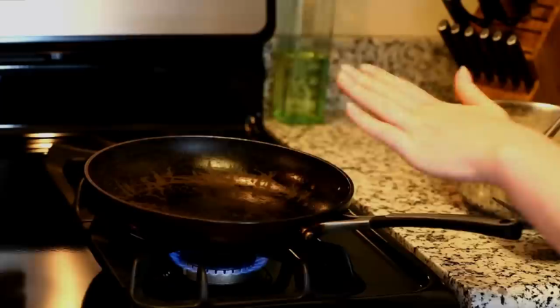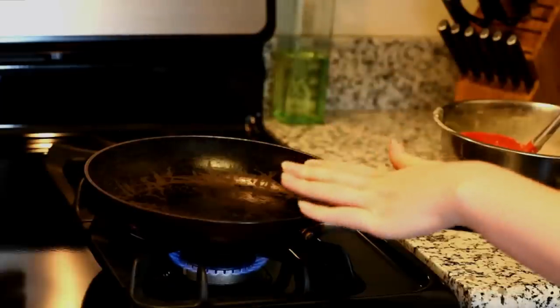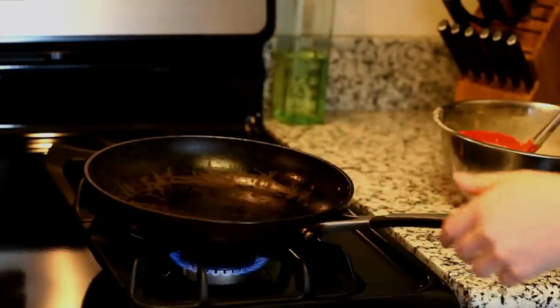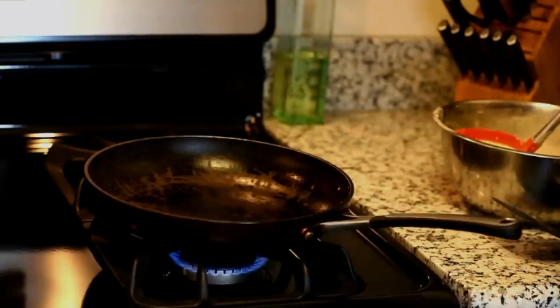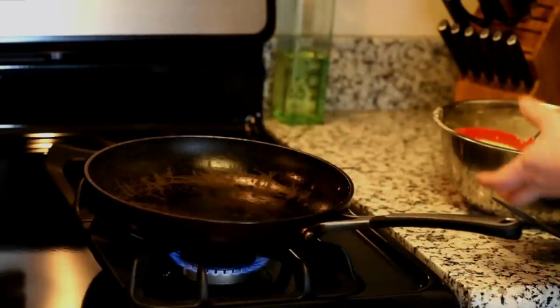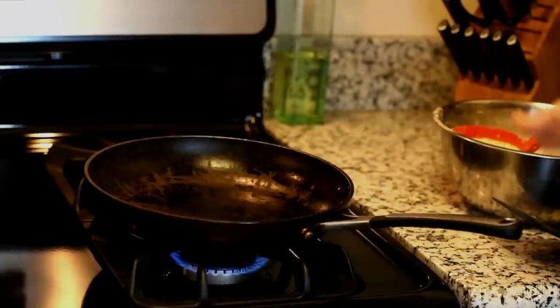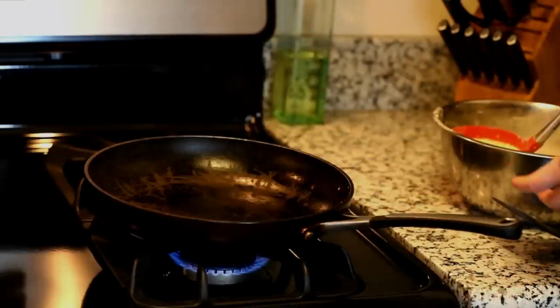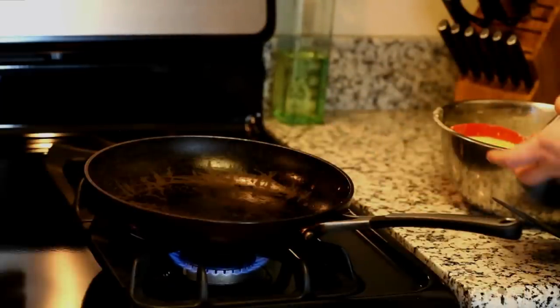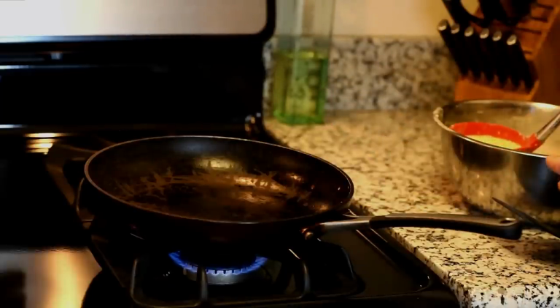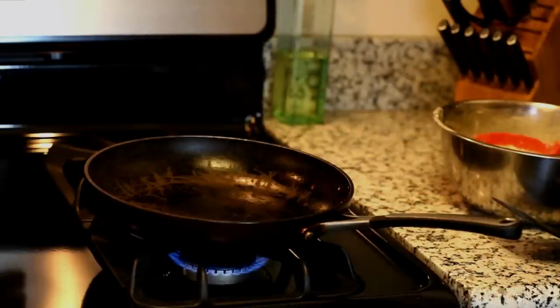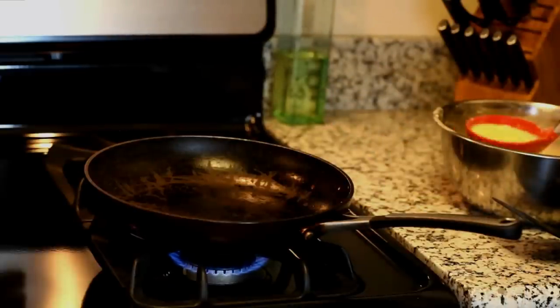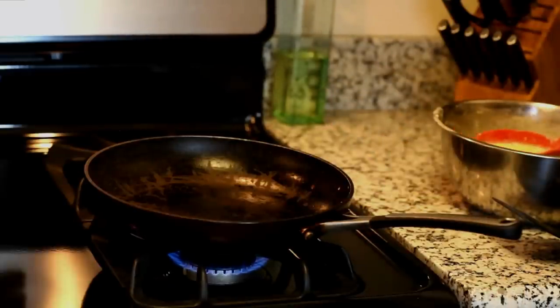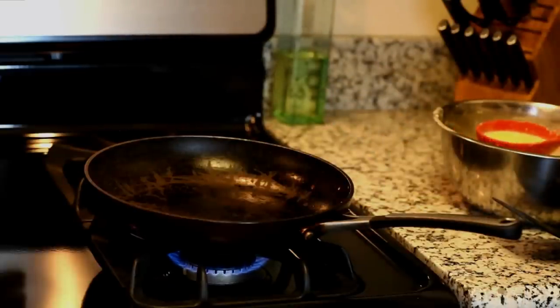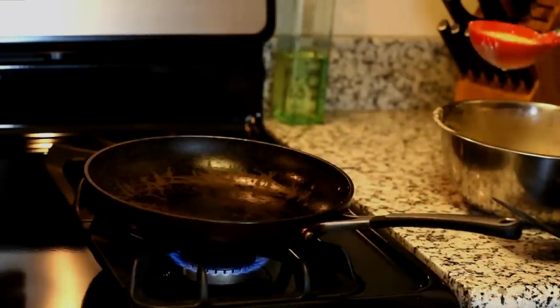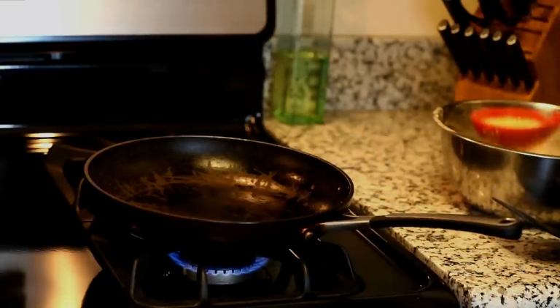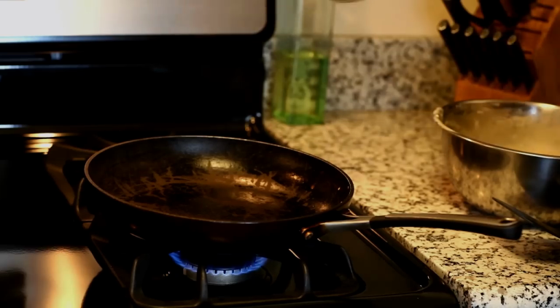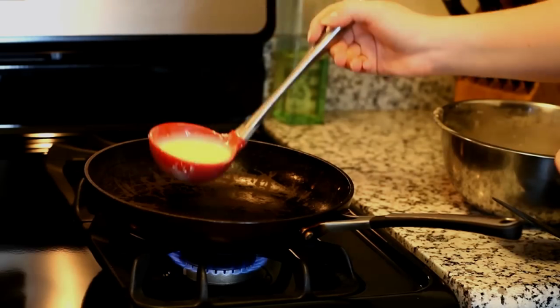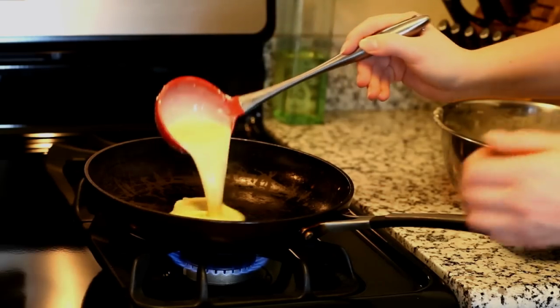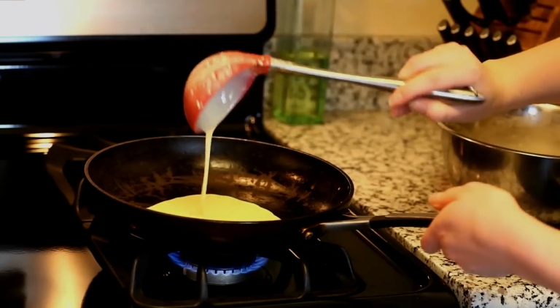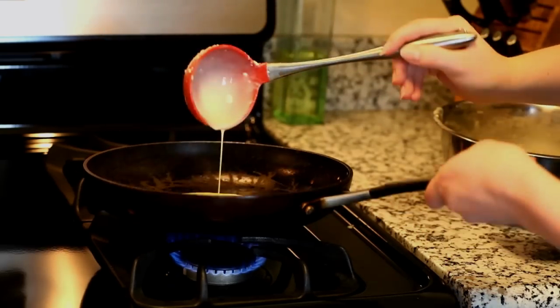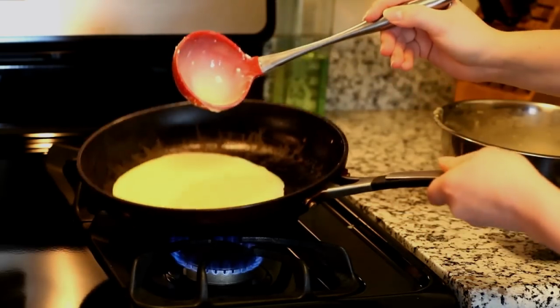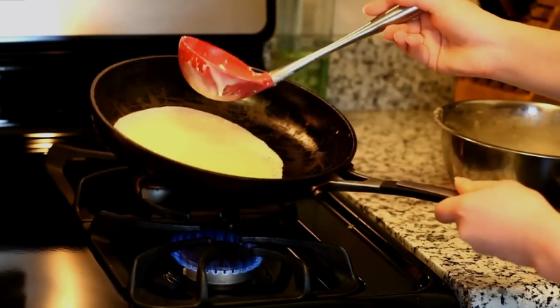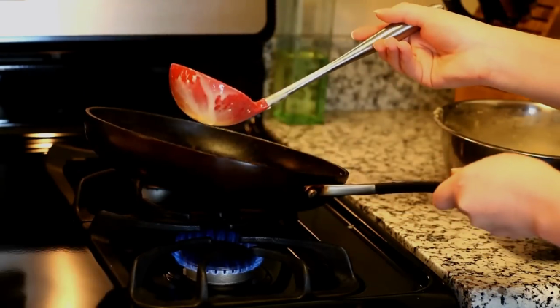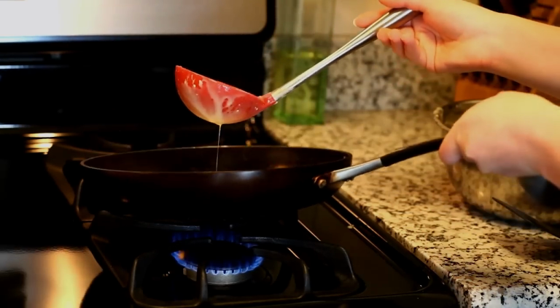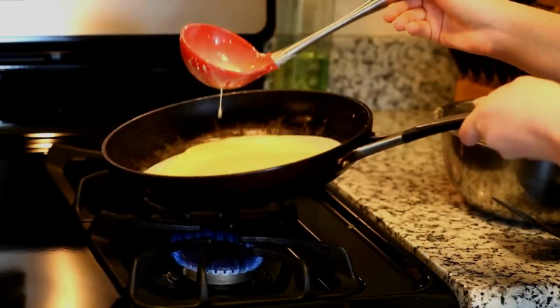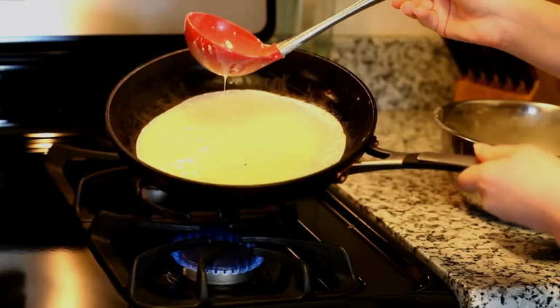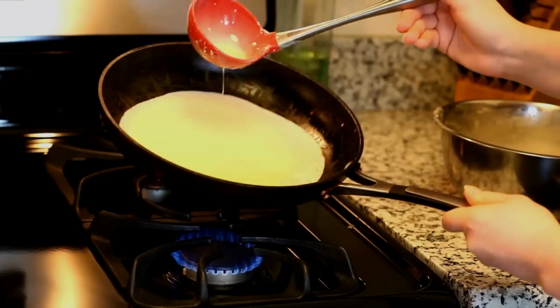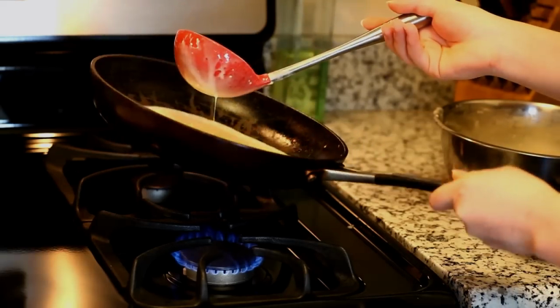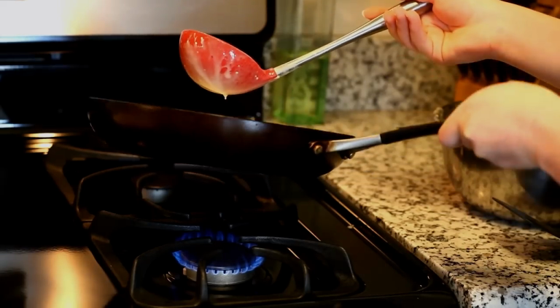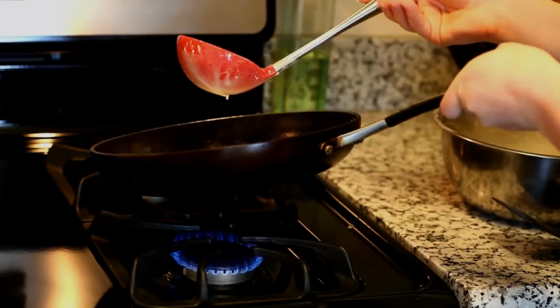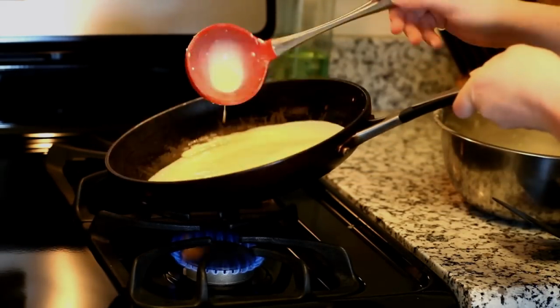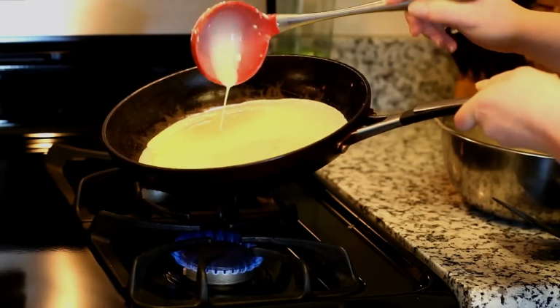We're gonna heat an eight inch frying pan or crepe pan over medium heat and you want to make sure to spray it with nonstick spray. Then we're gonna add just one fourth cup of batter in the center and tilt the pan around as soon as you pour in the batter to spread the batter evenly over the sides.